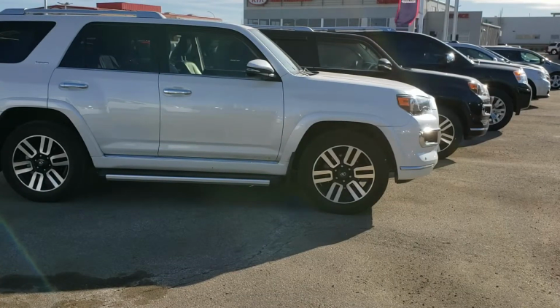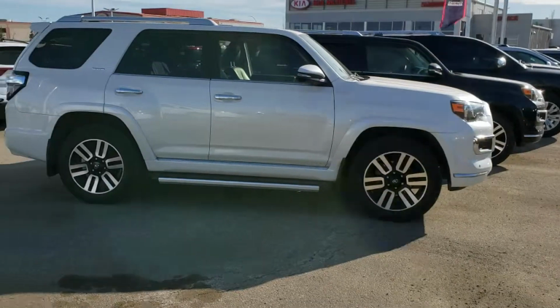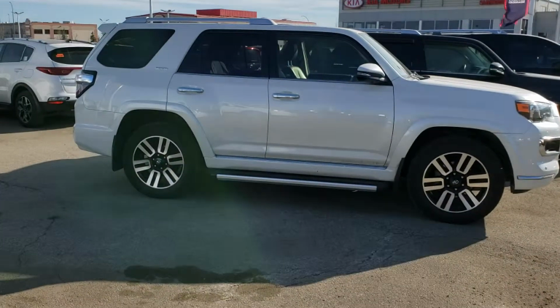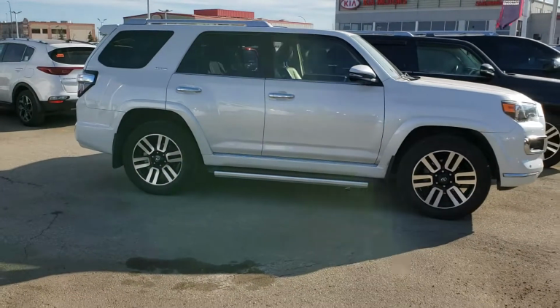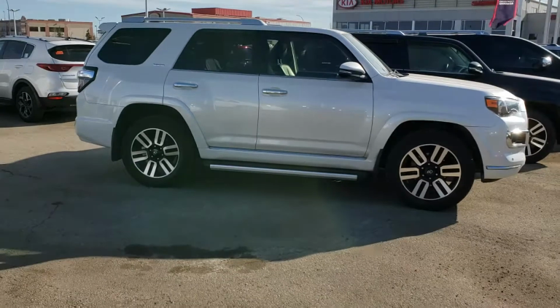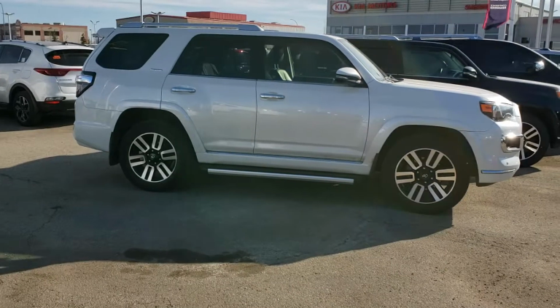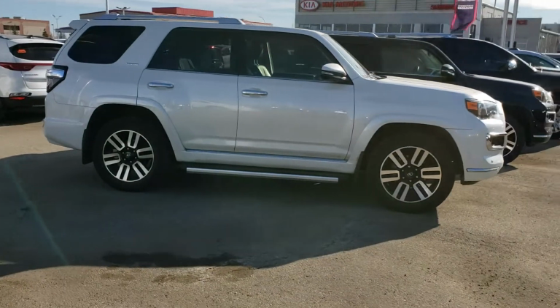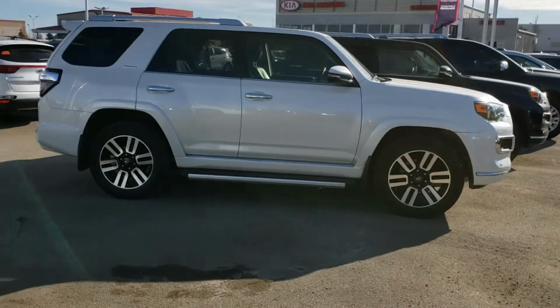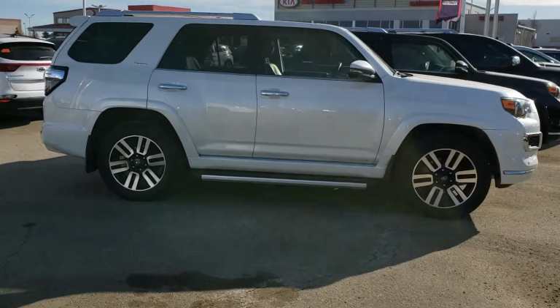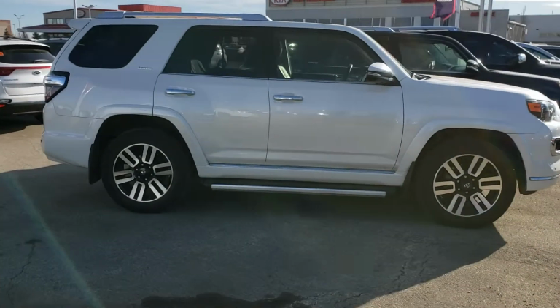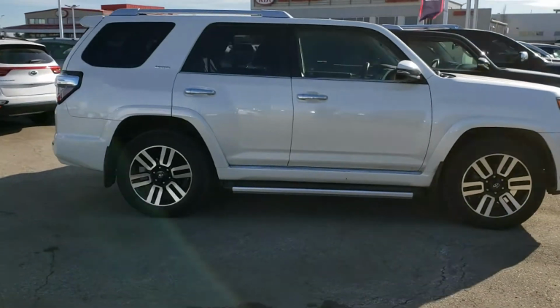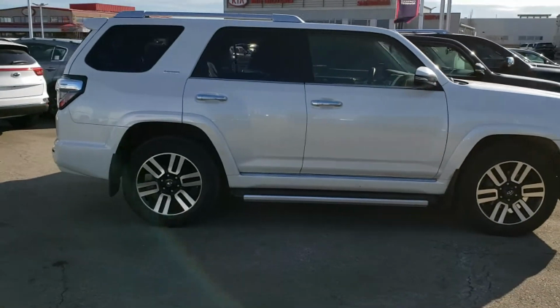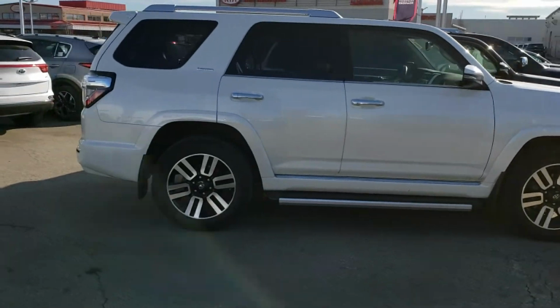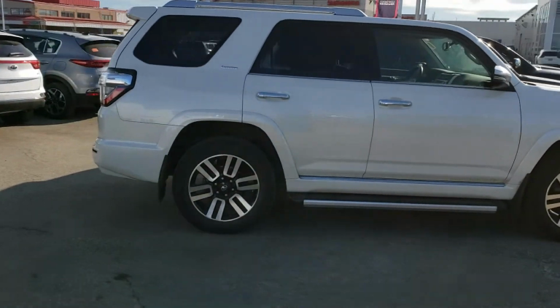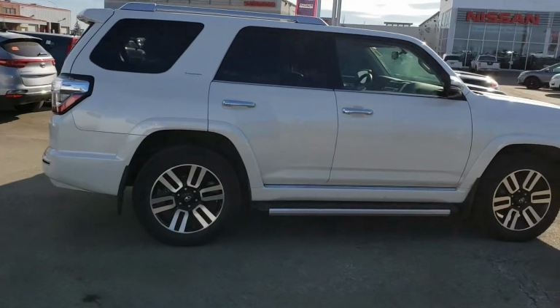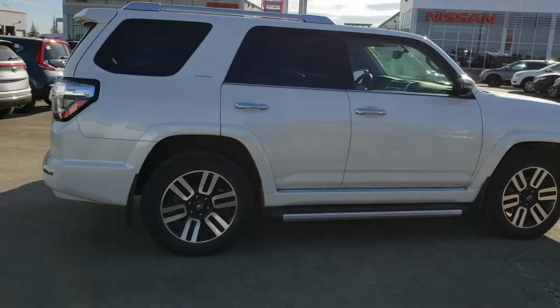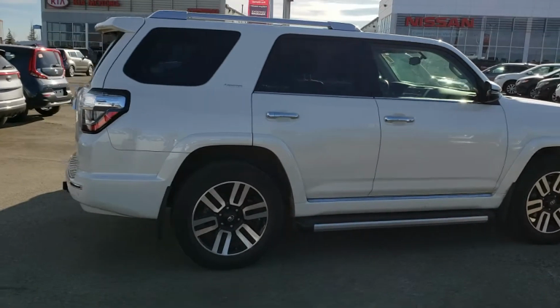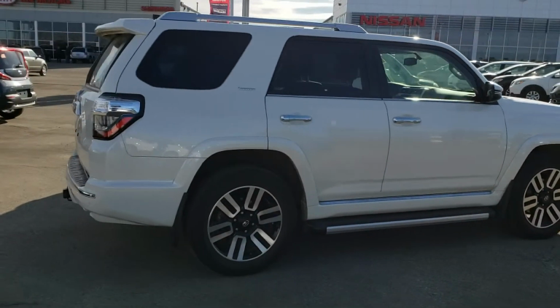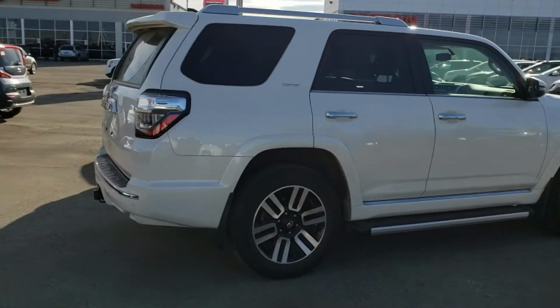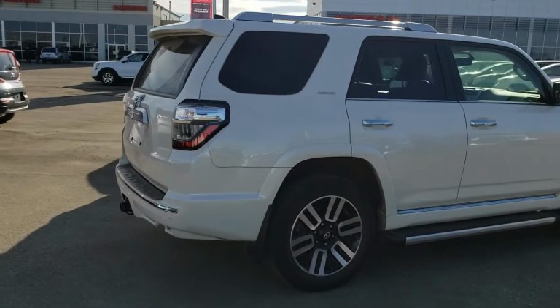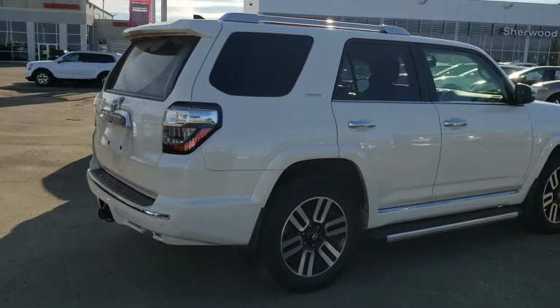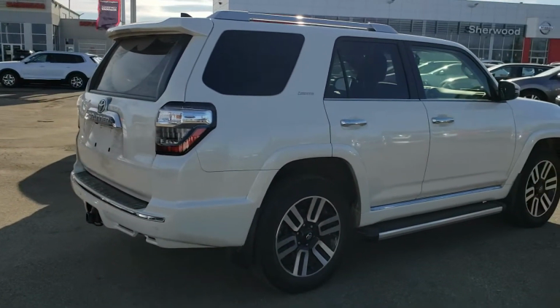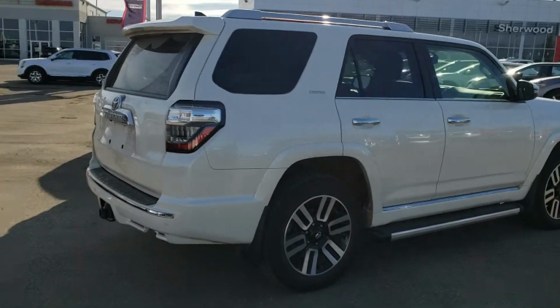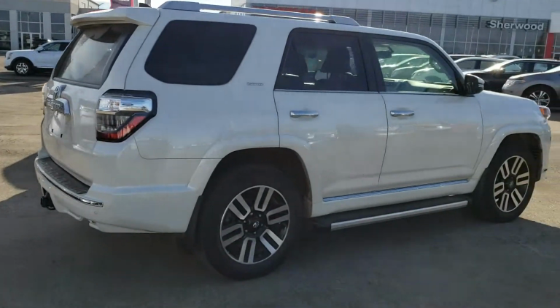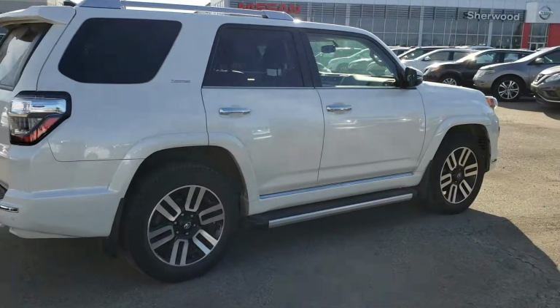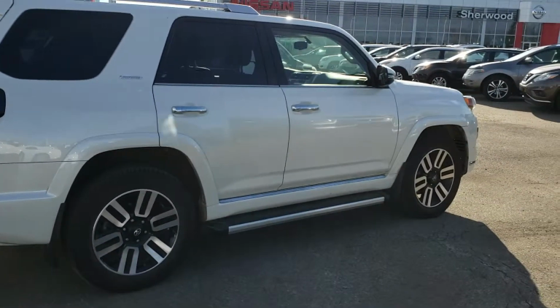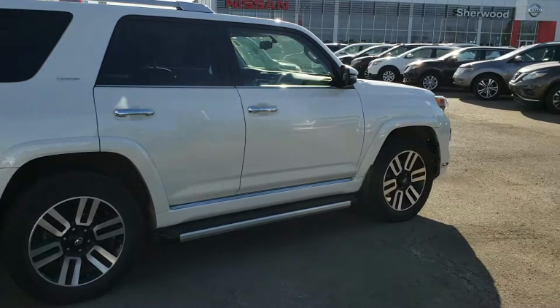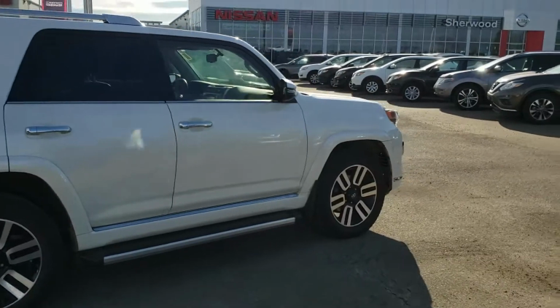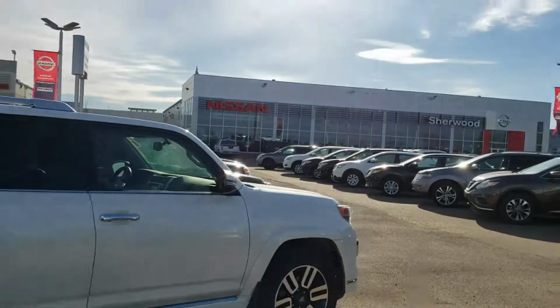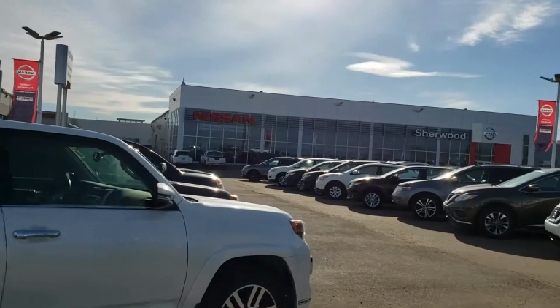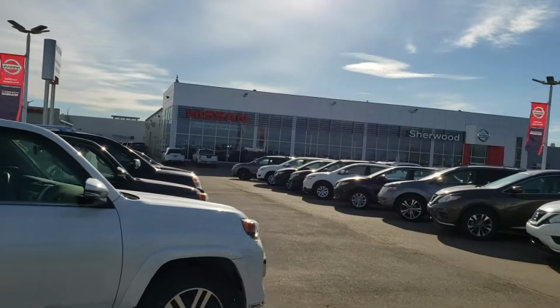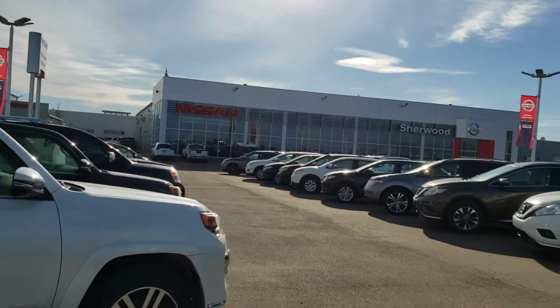I do have another 2016 in pearl white that we just took in on trade — really low kilometers. Let me know which one you like and I'll send you some more information by email.